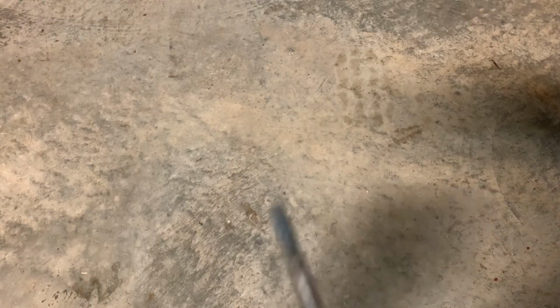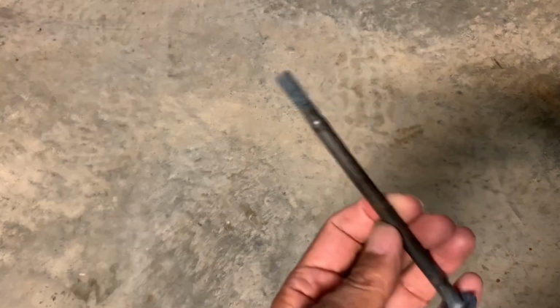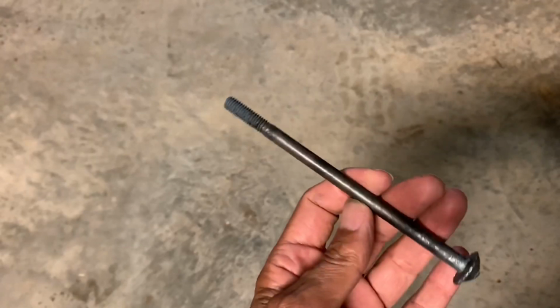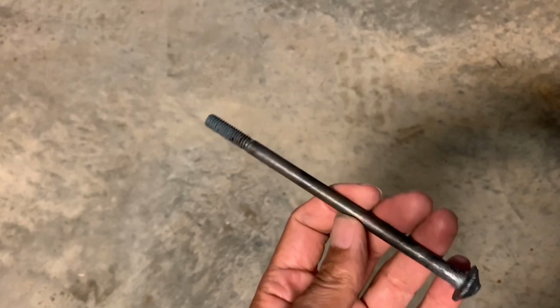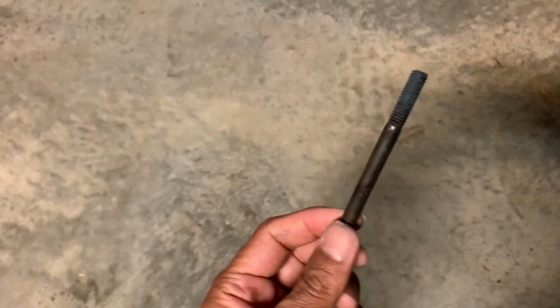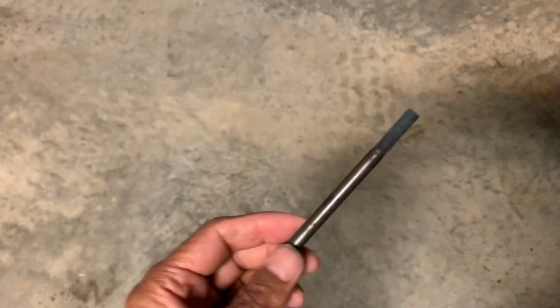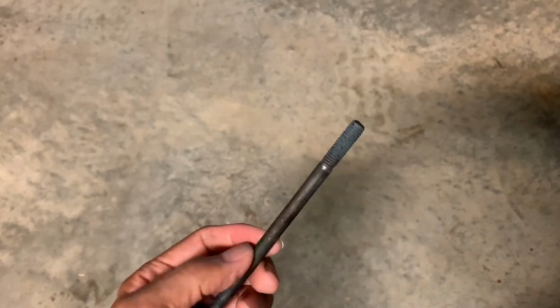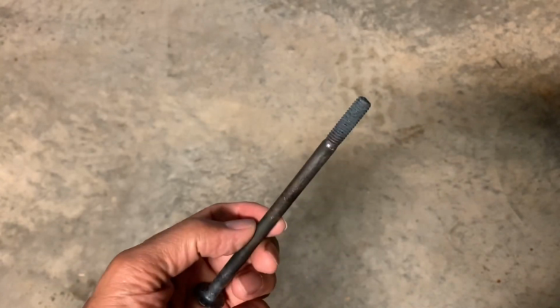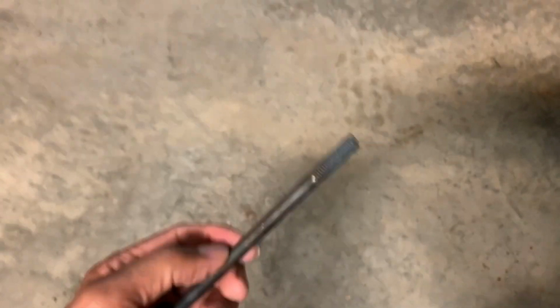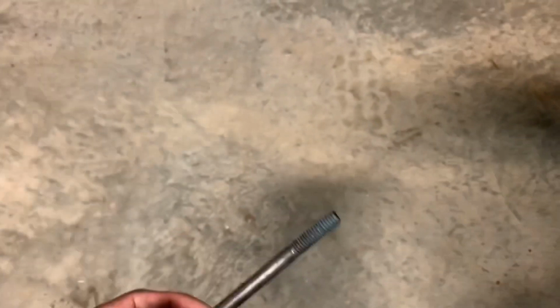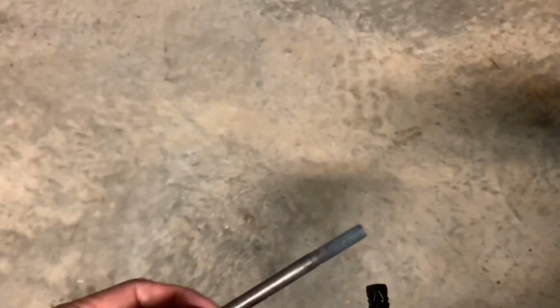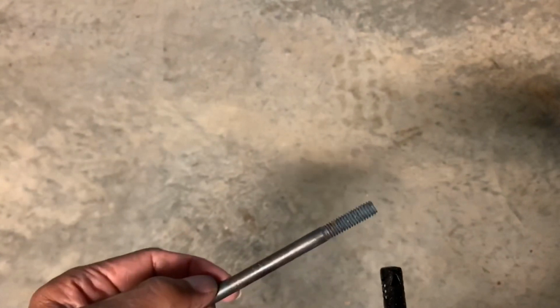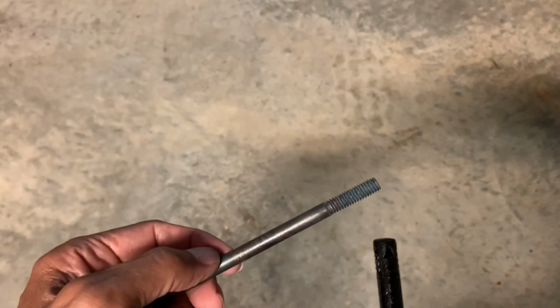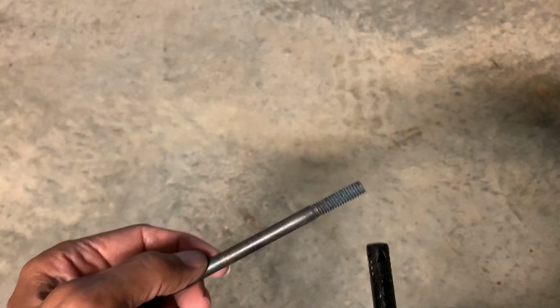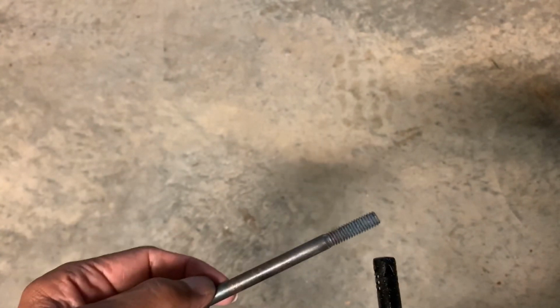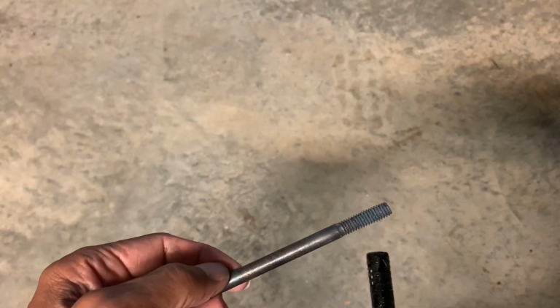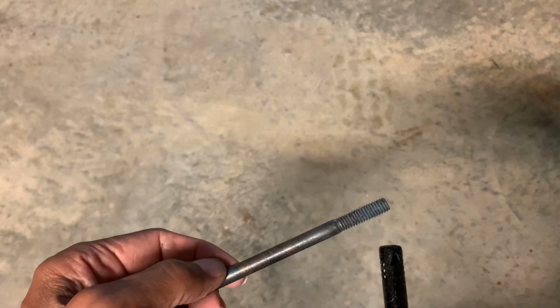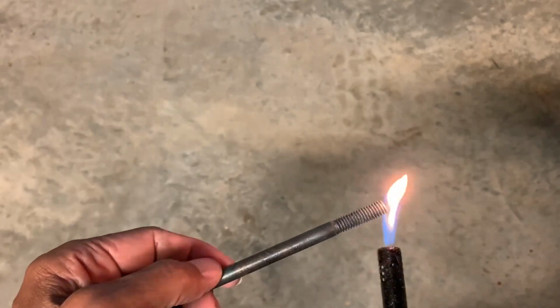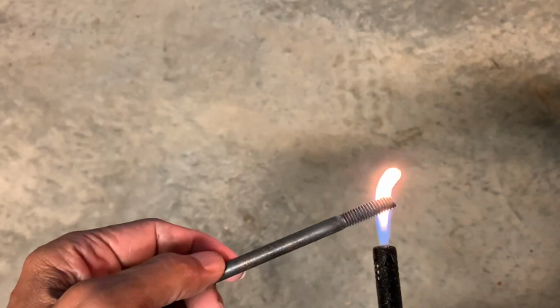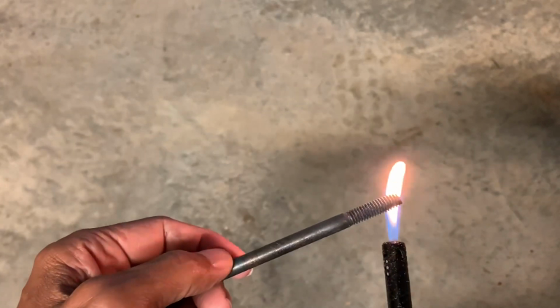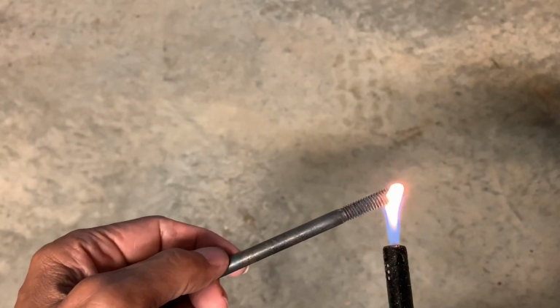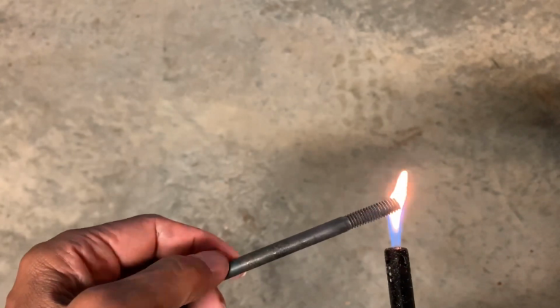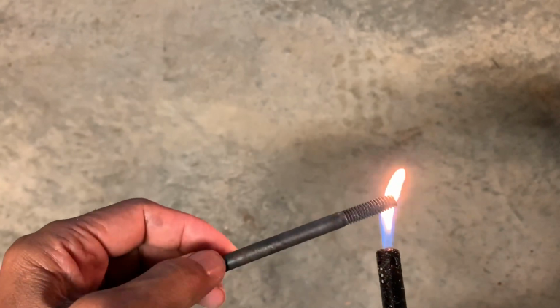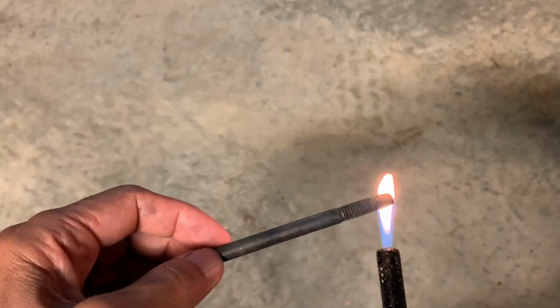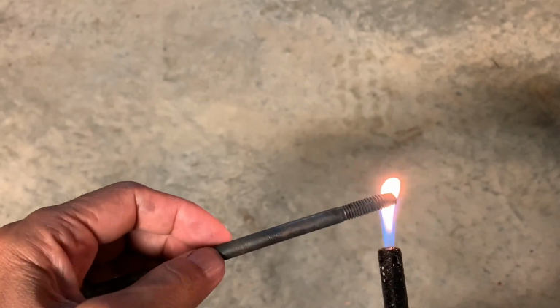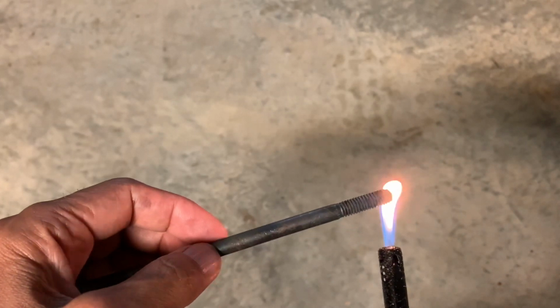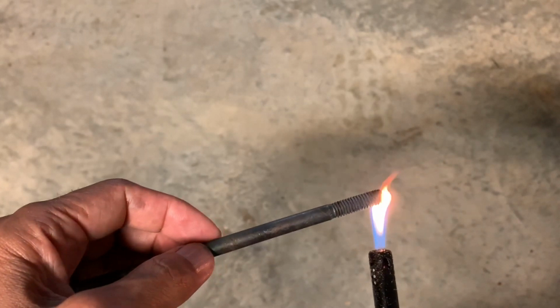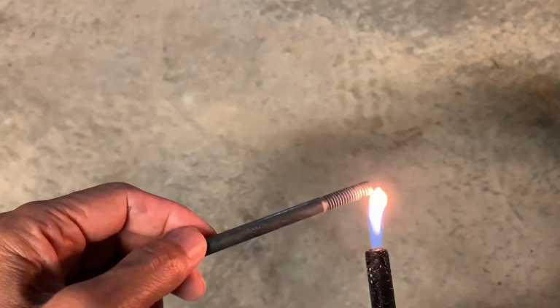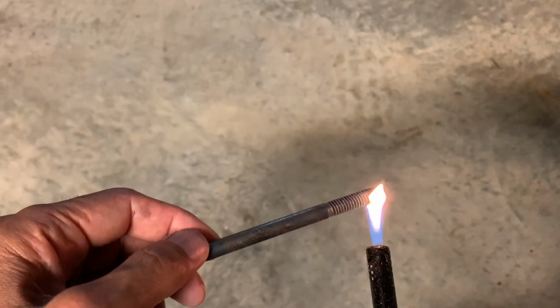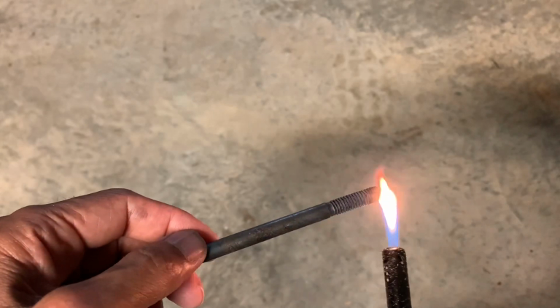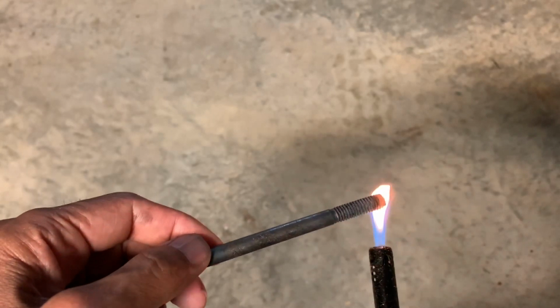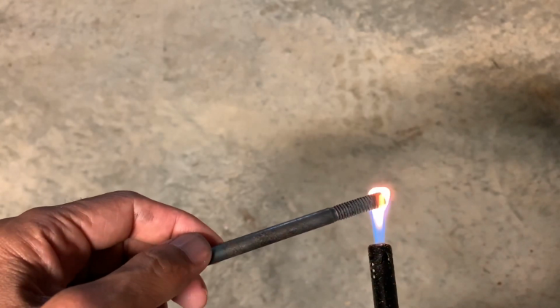So here we have a piece of iron and let's see if it will burn. Obviously it's not going to burn but let's try it just to show a point. It does nothing, just gets hot.